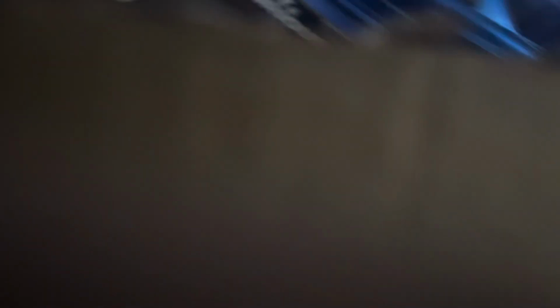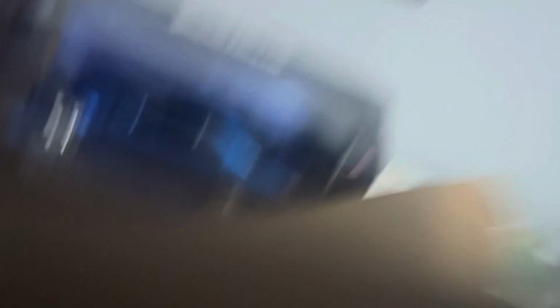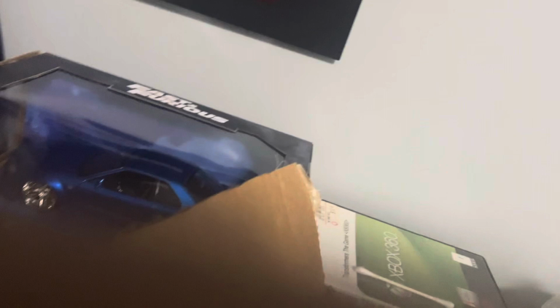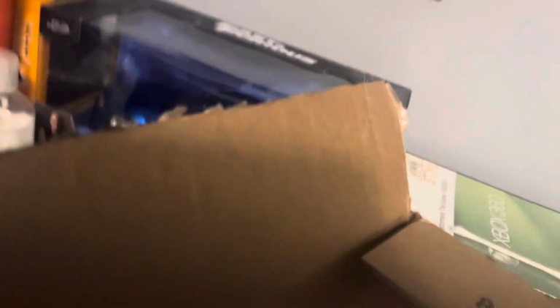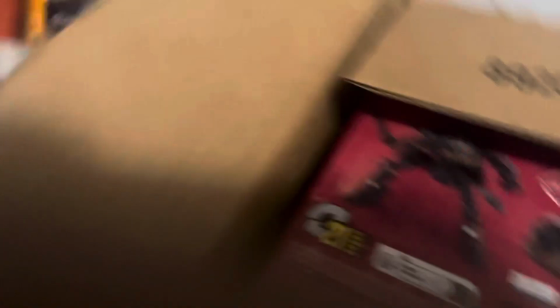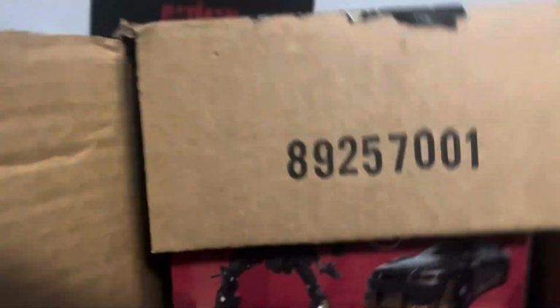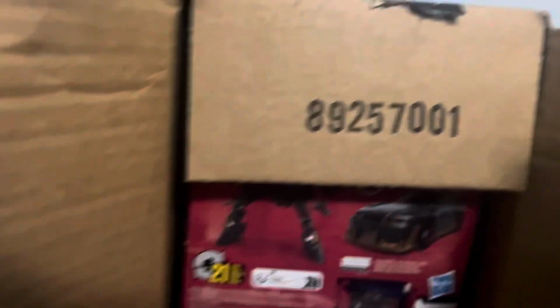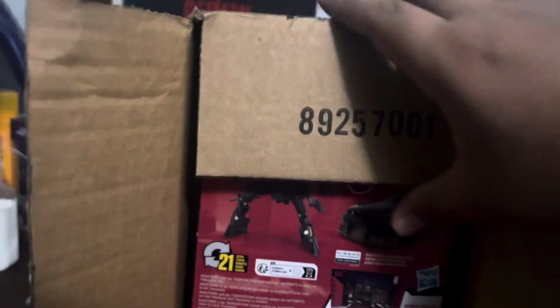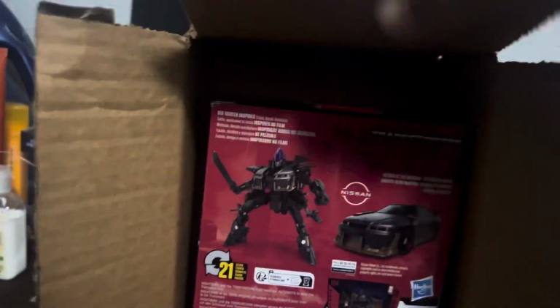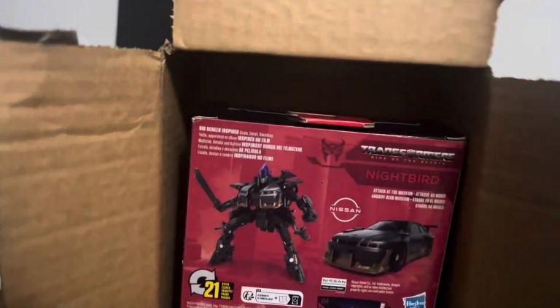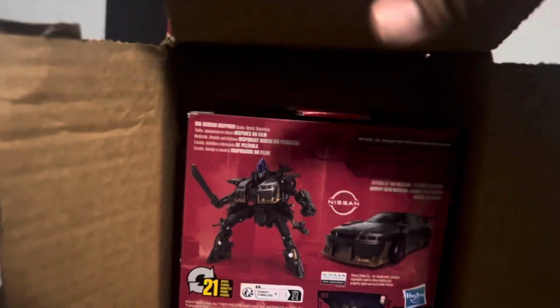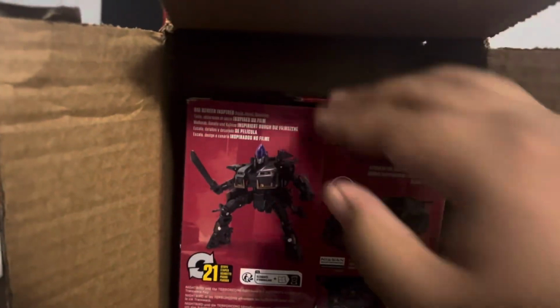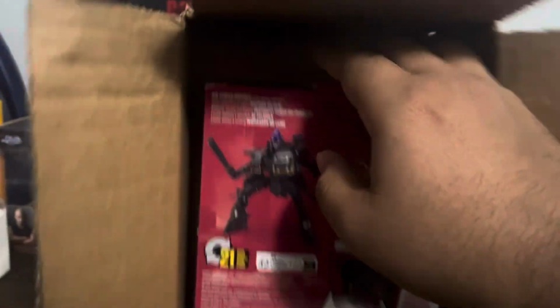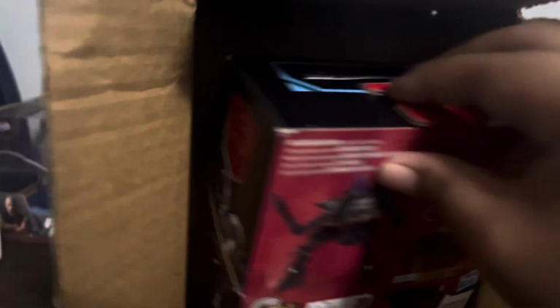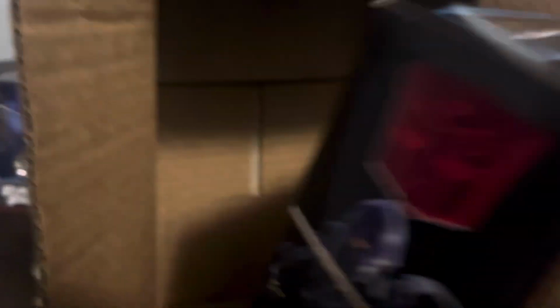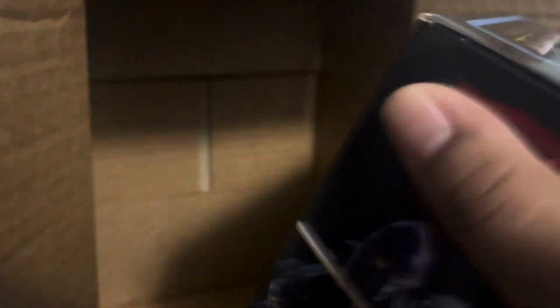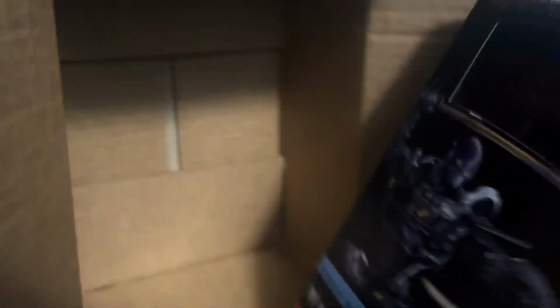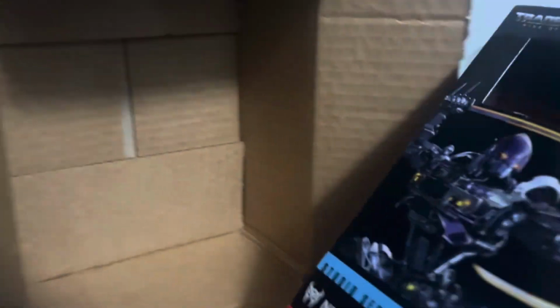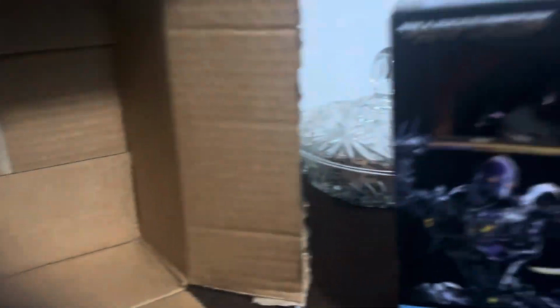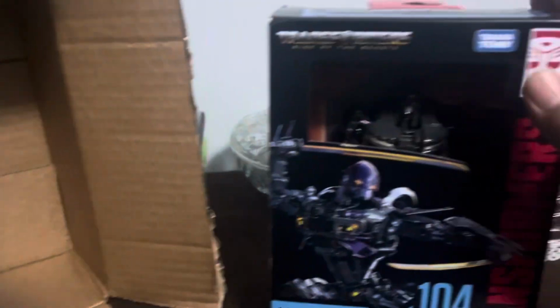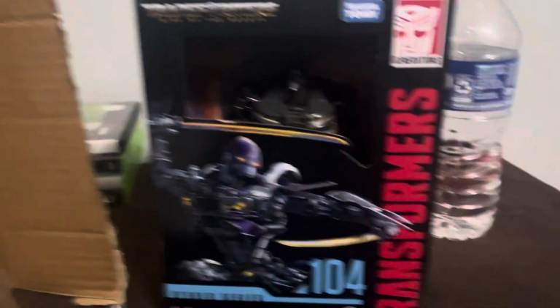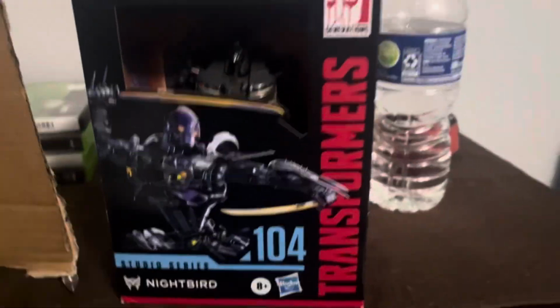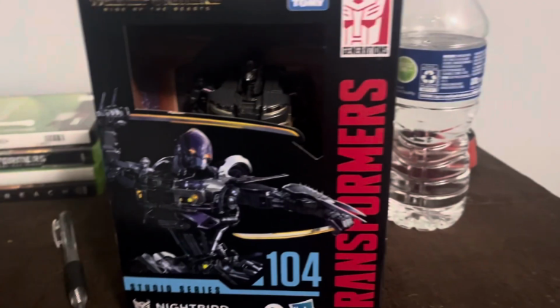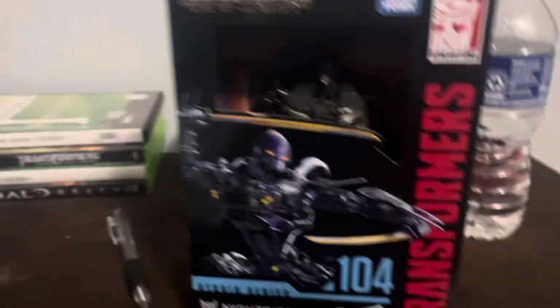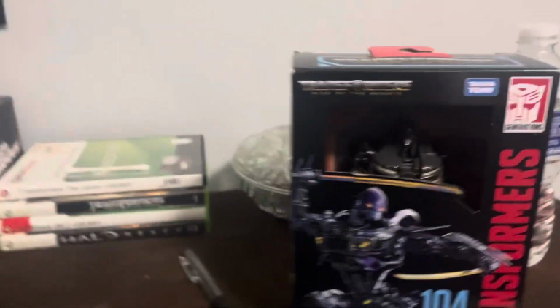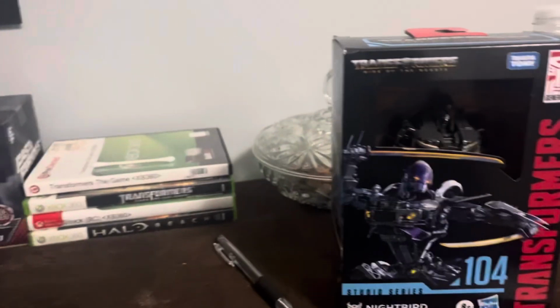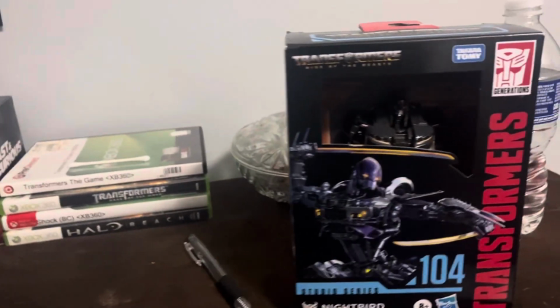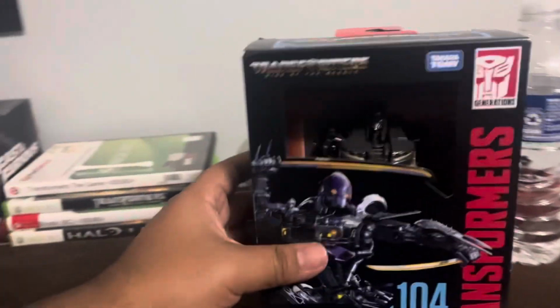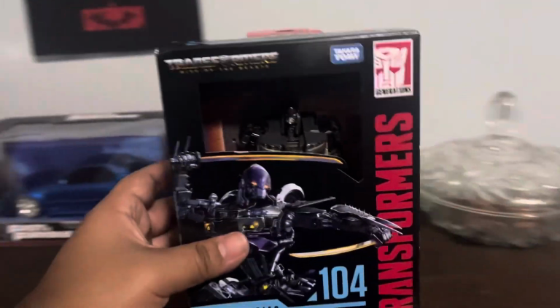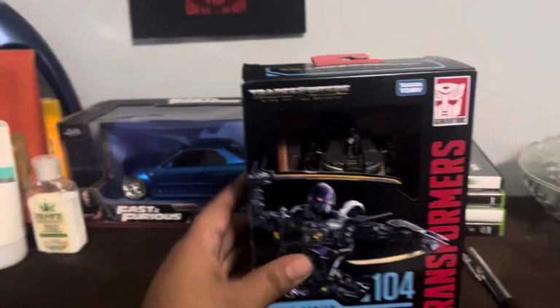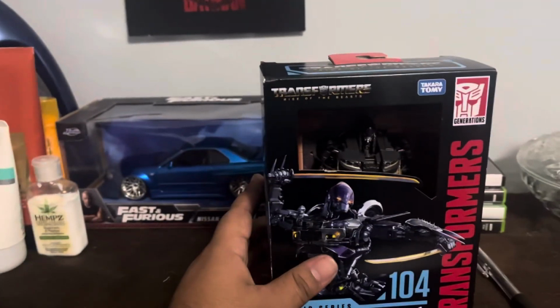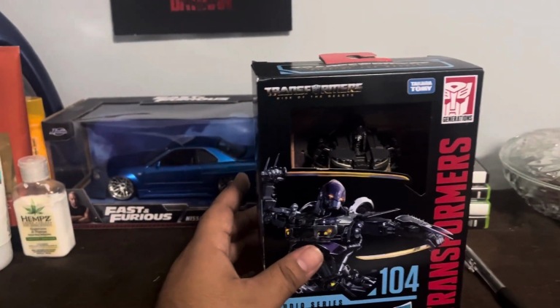Bam! Transformers Studio Series — Rise of the Beasts — Nightbird!